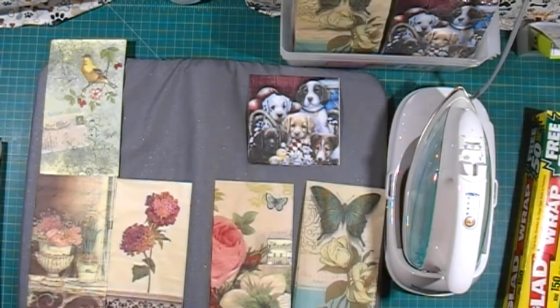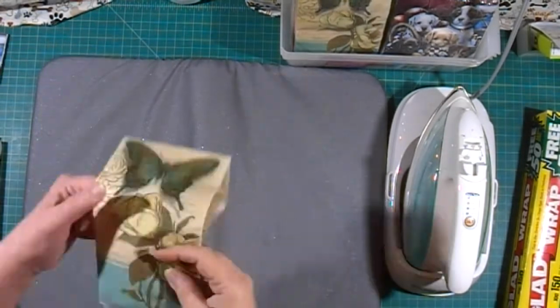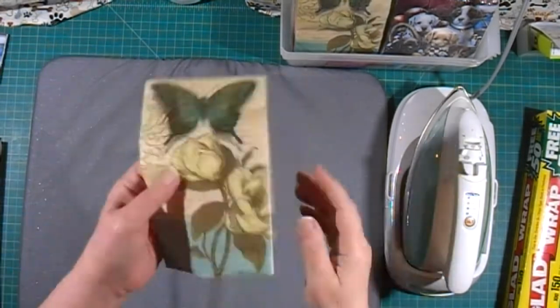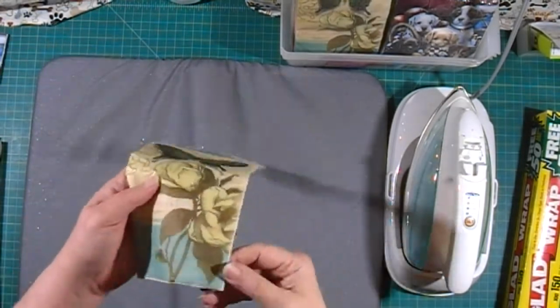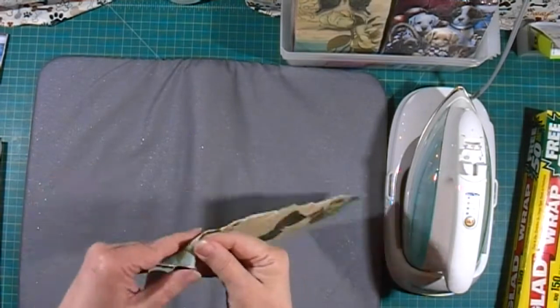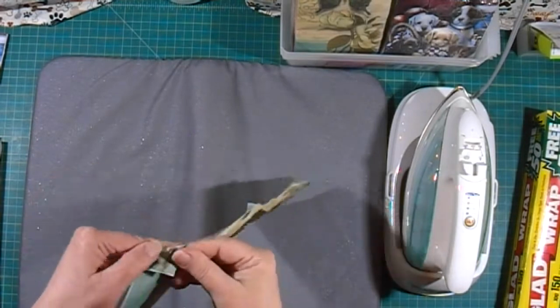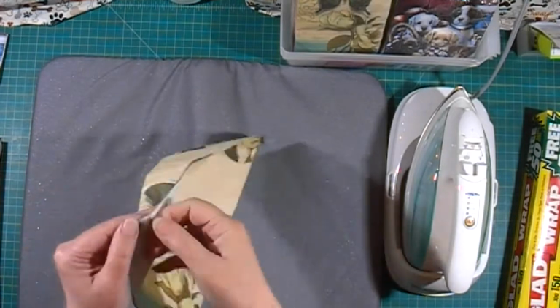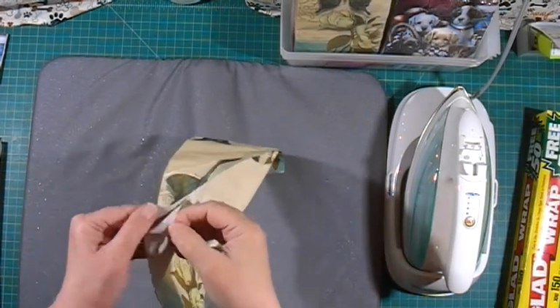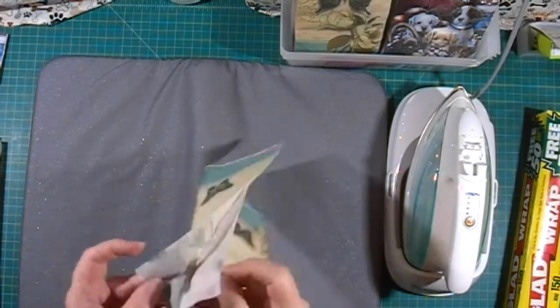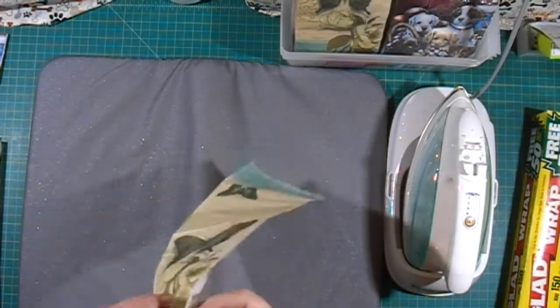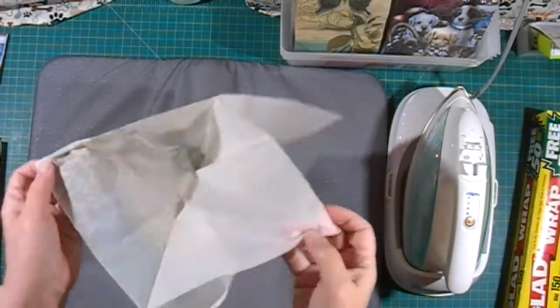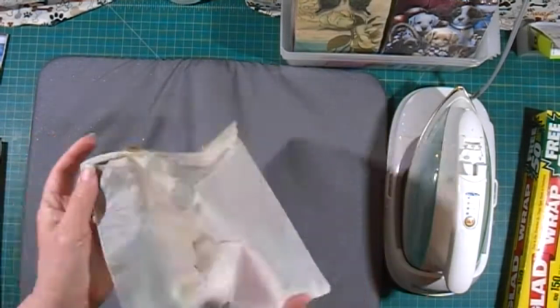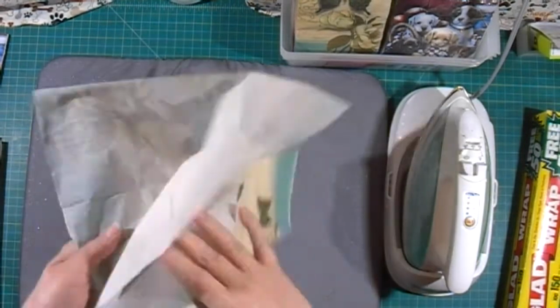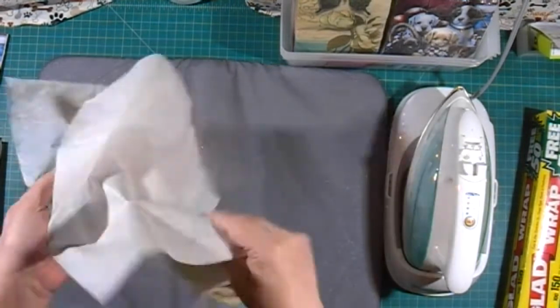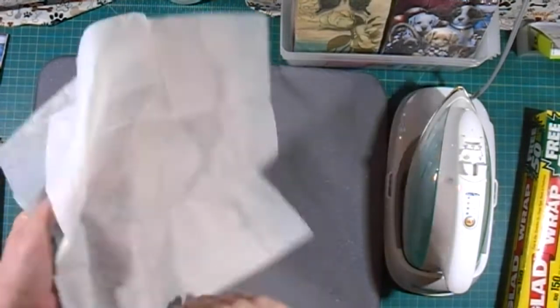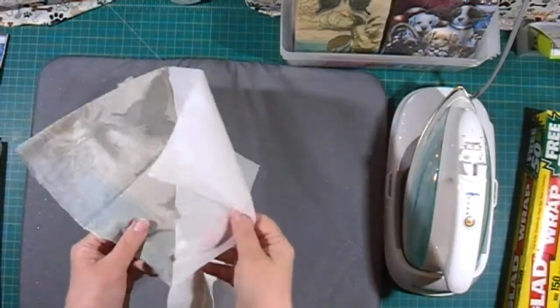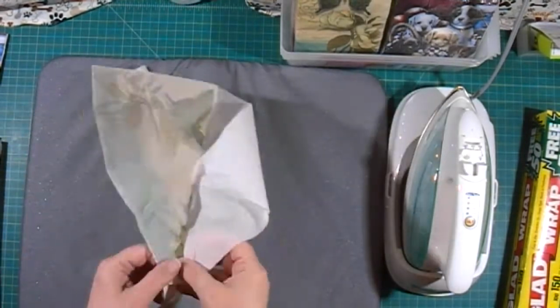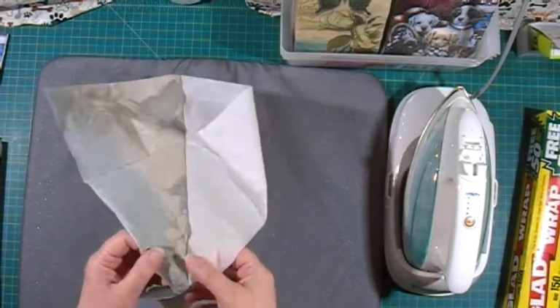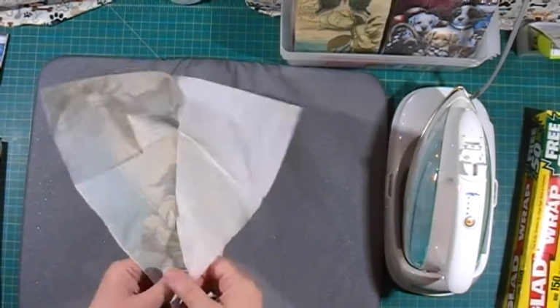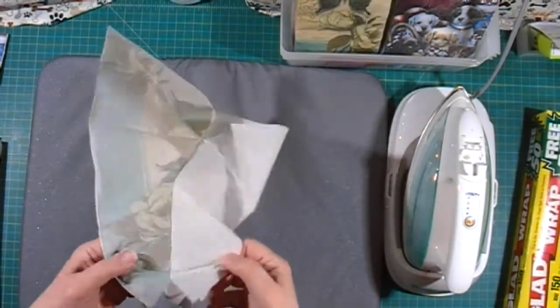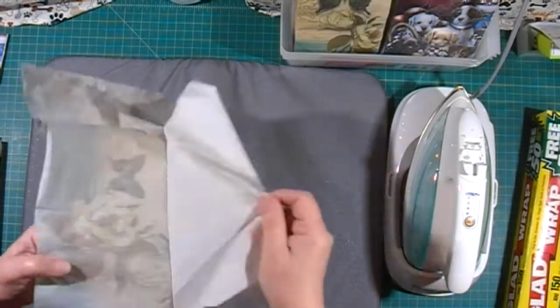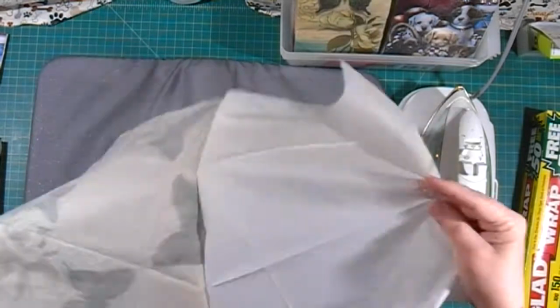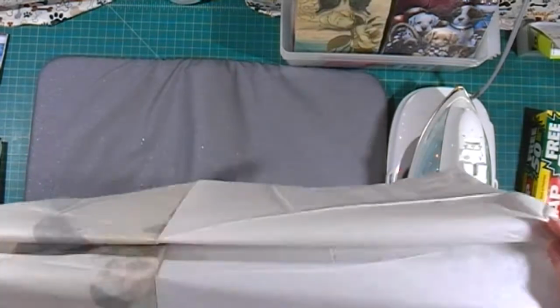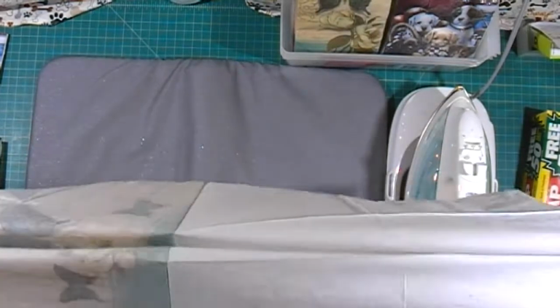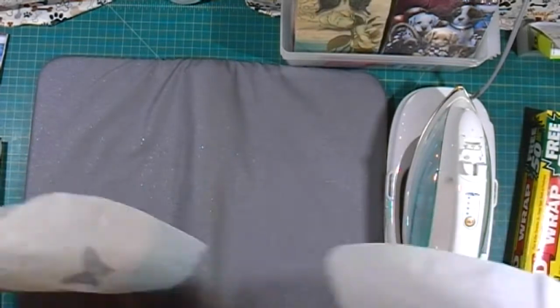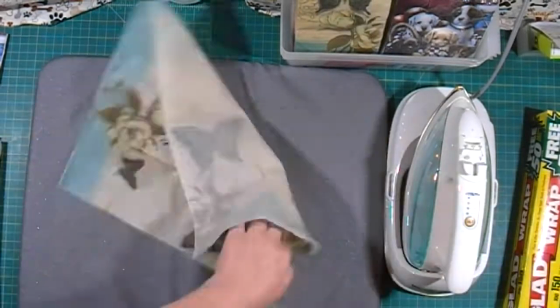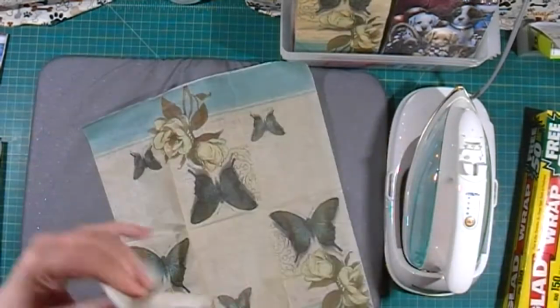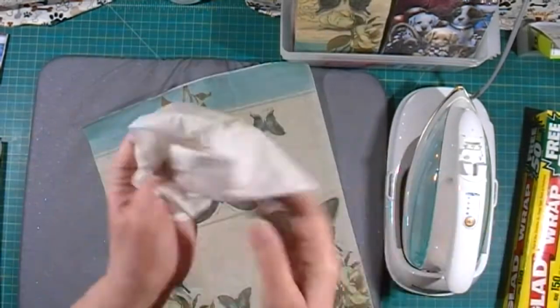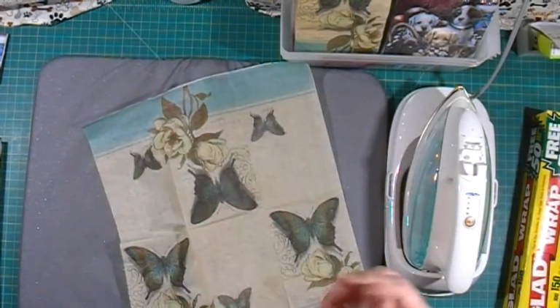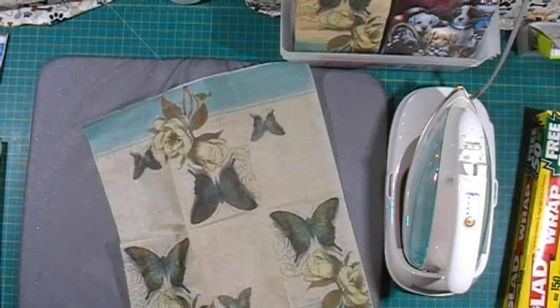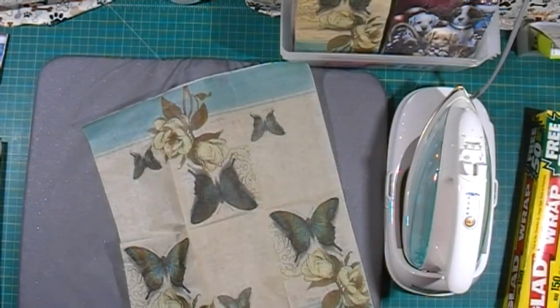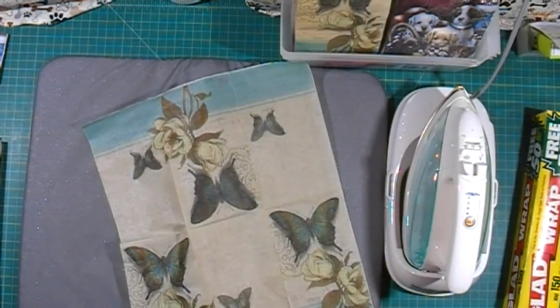The first step is to take your paper napkin and remove all layers except for the top layer that has the design on it.